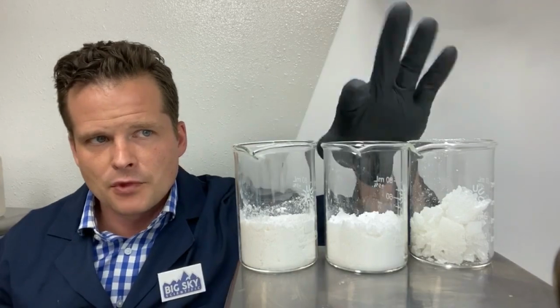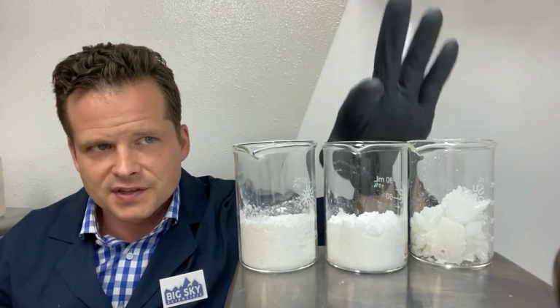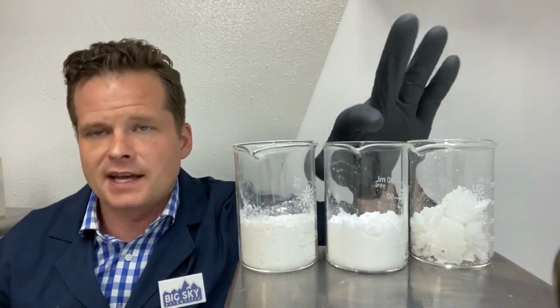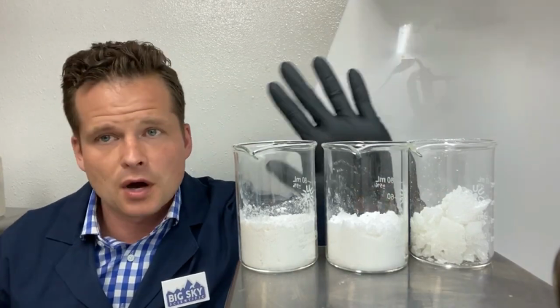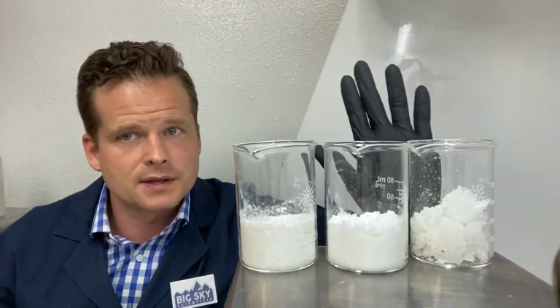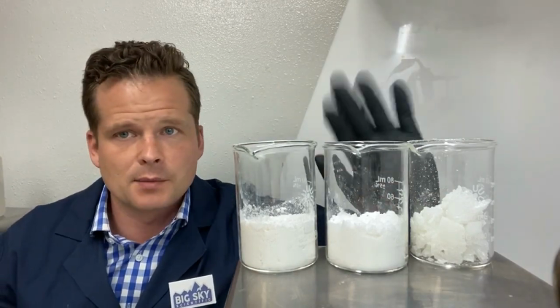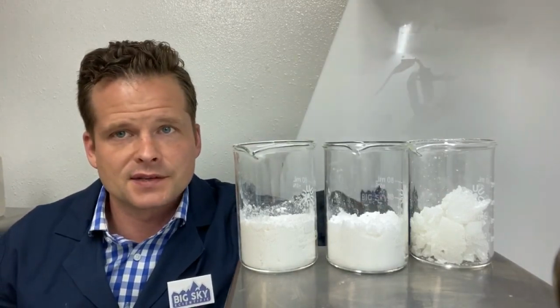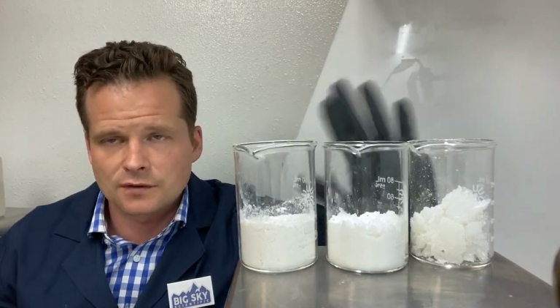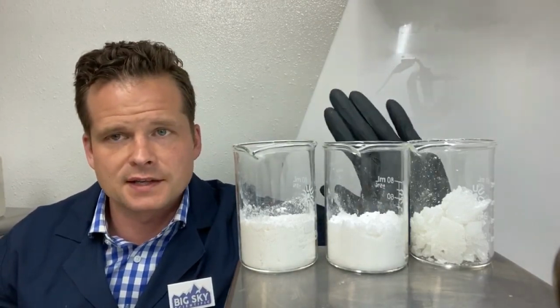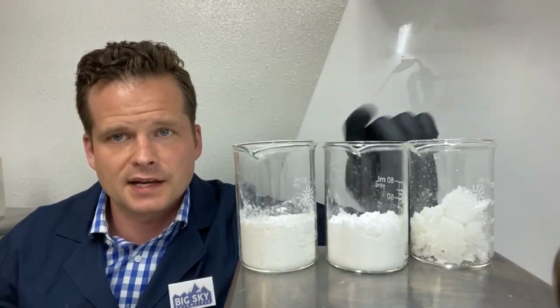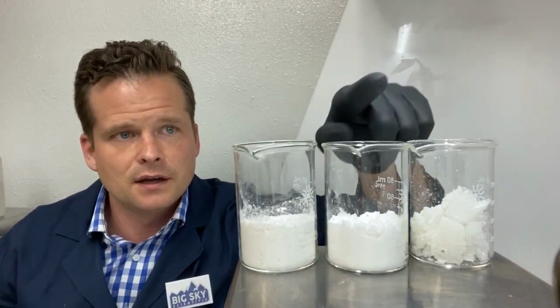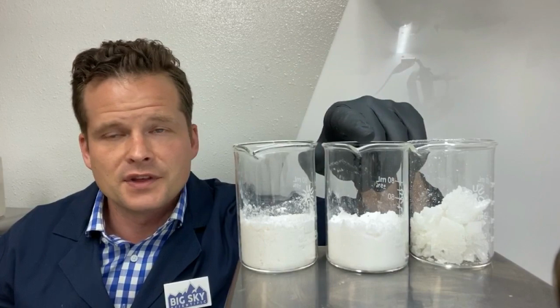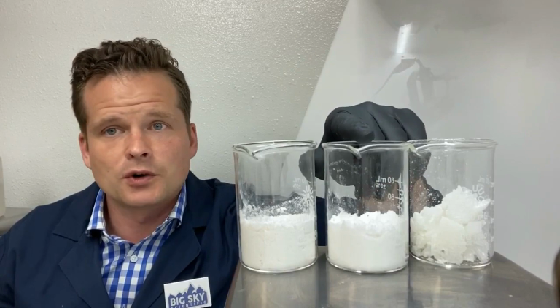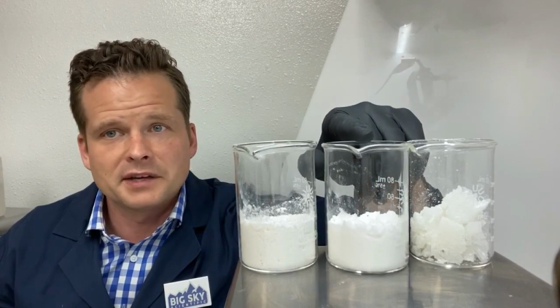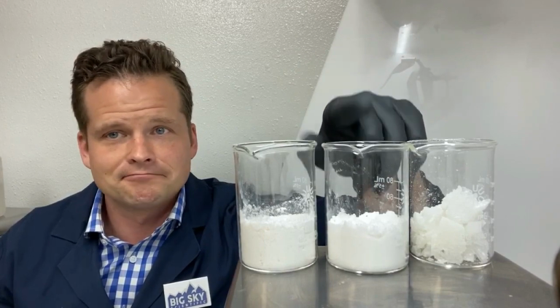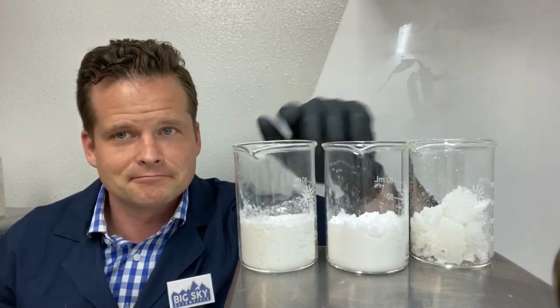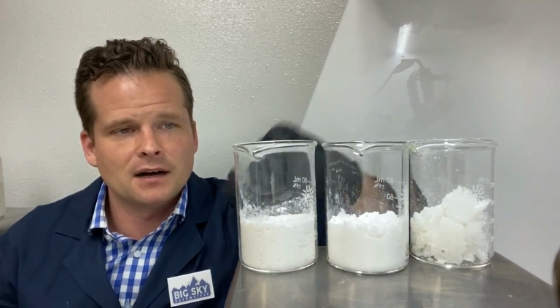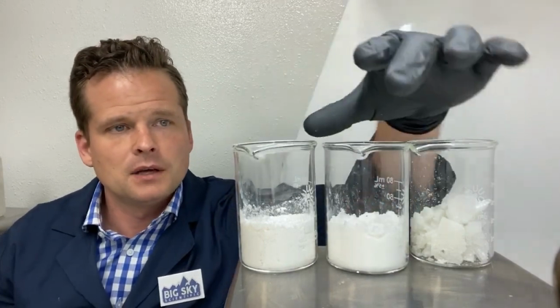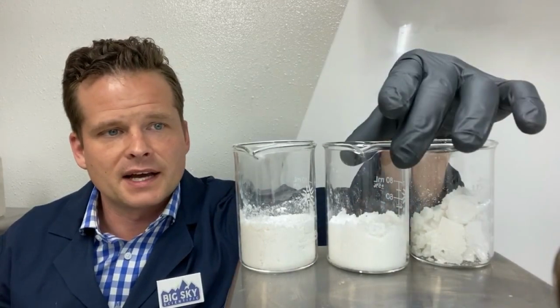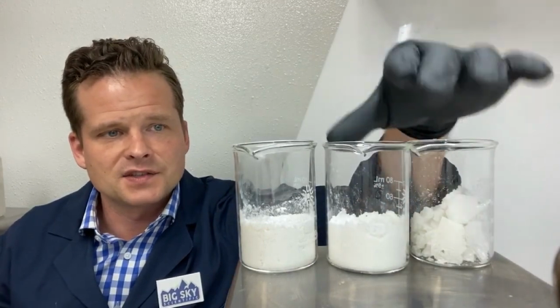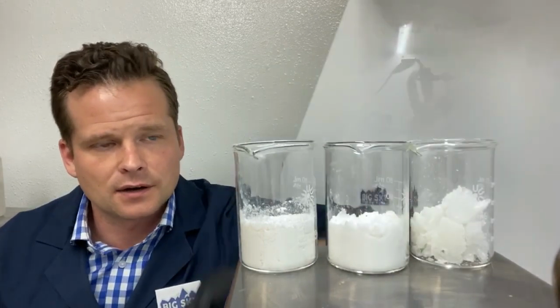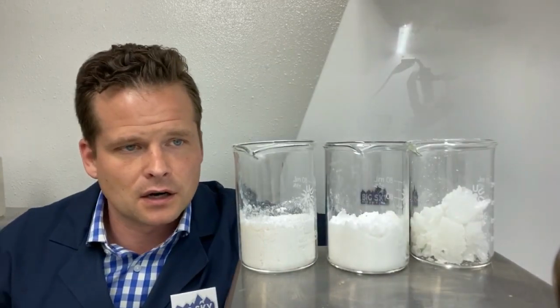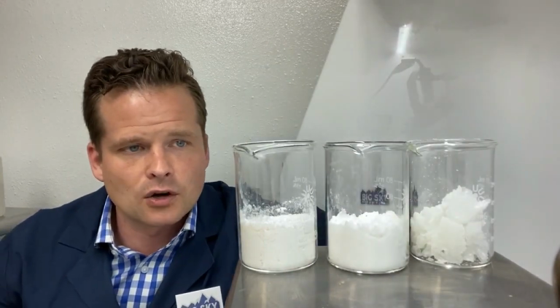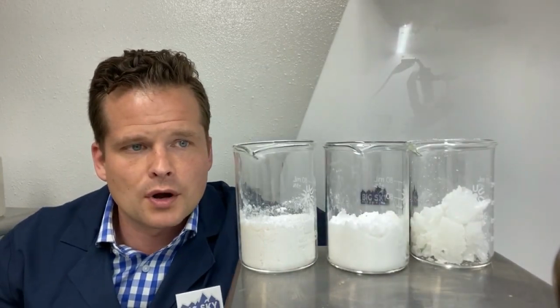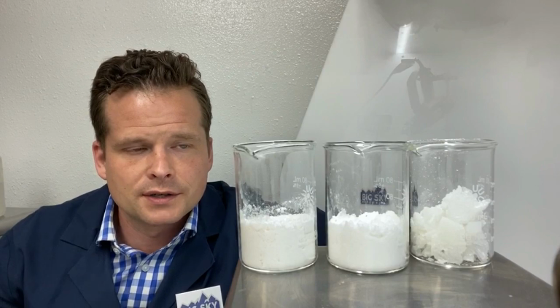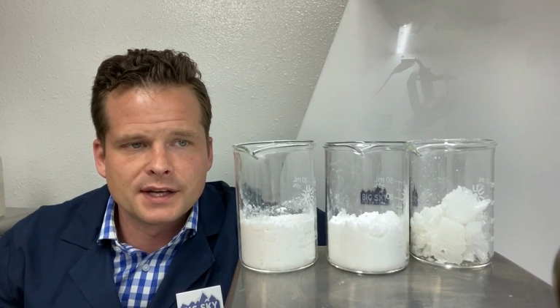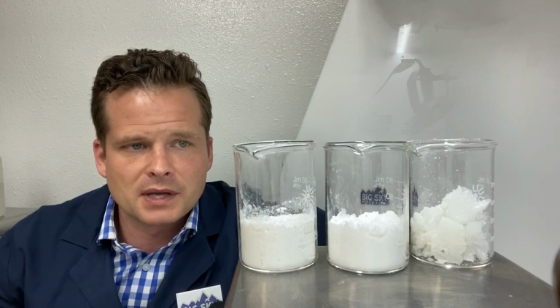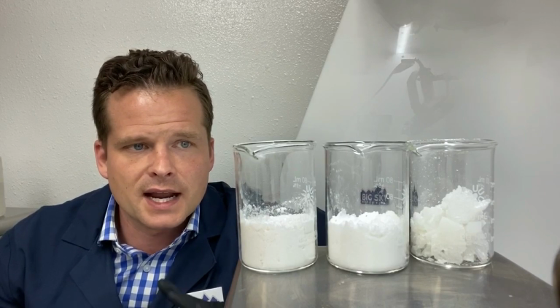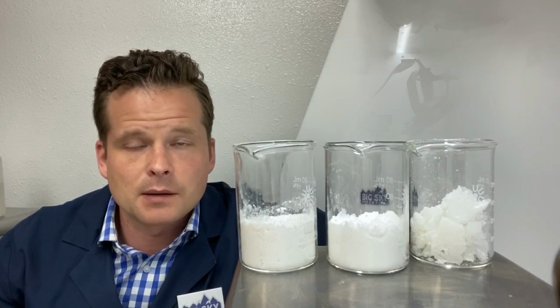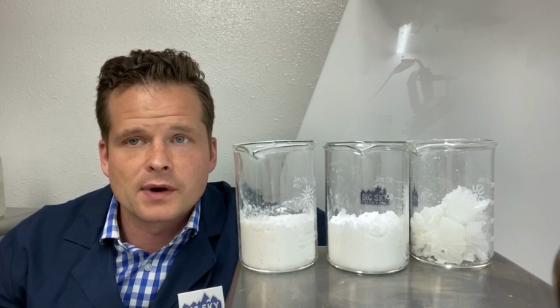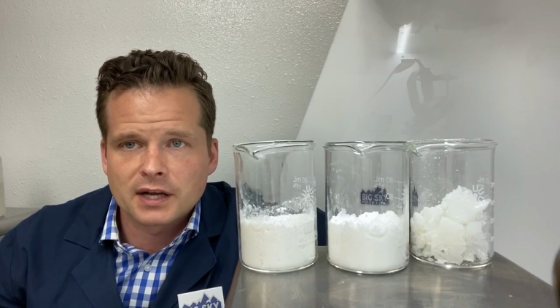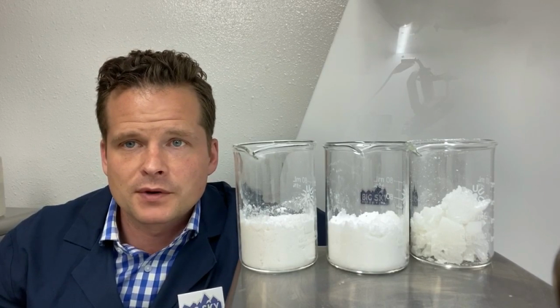If you're shopping around for CBD and comparing to competitors, standard CBD isolate is the product that everybody makes — this is what normal is. Our standard grade product will be in the 99% range for cannabinoids.